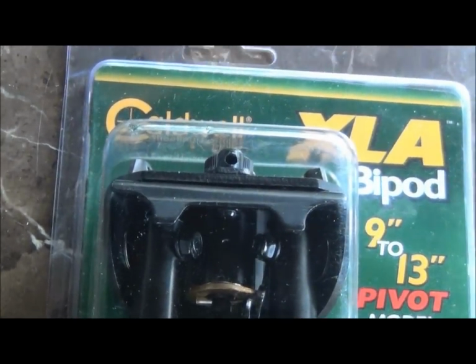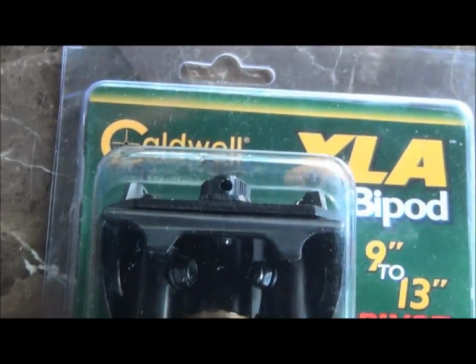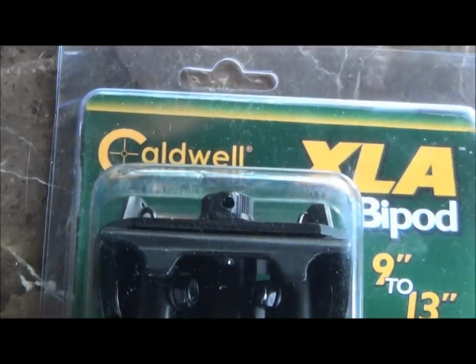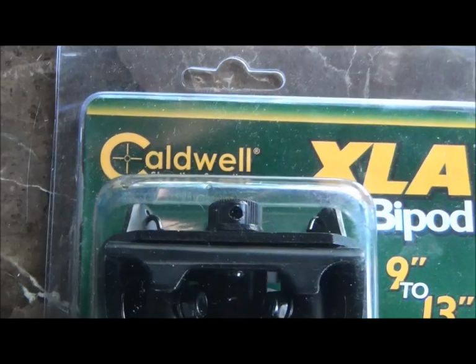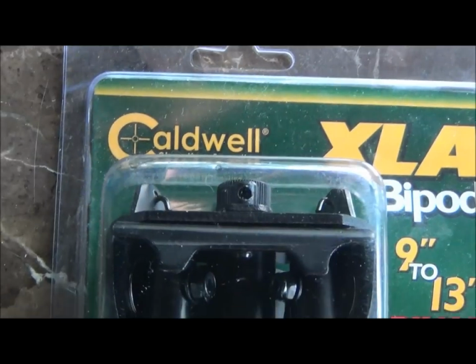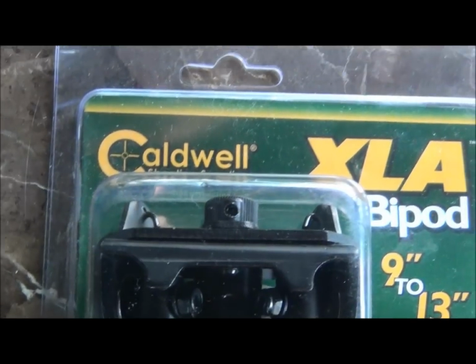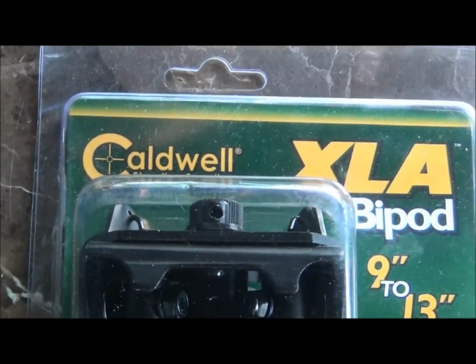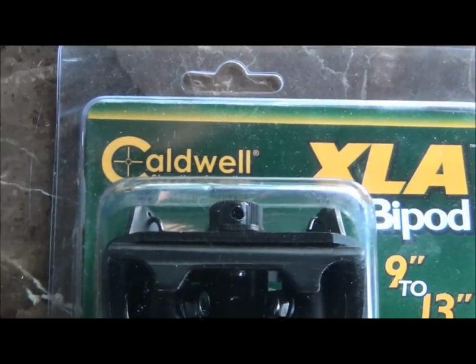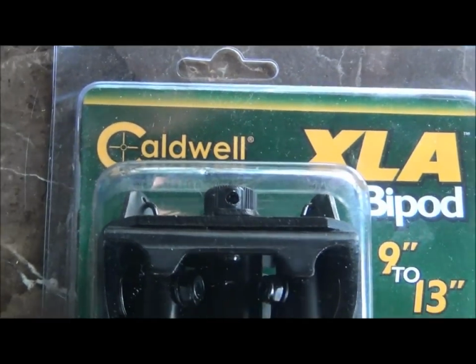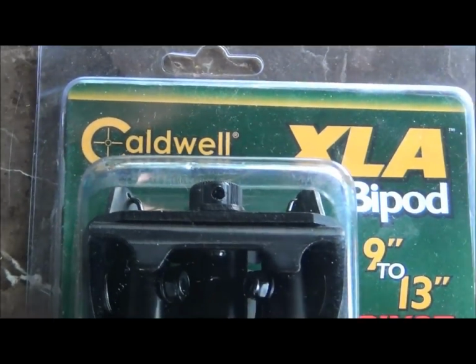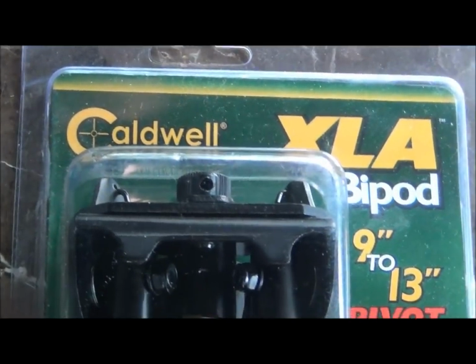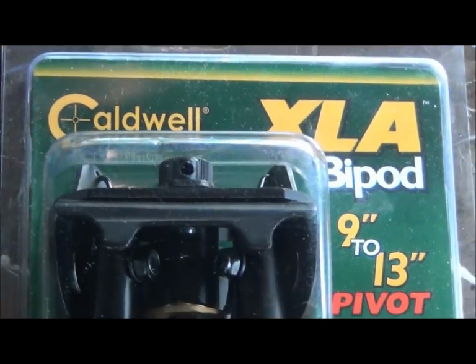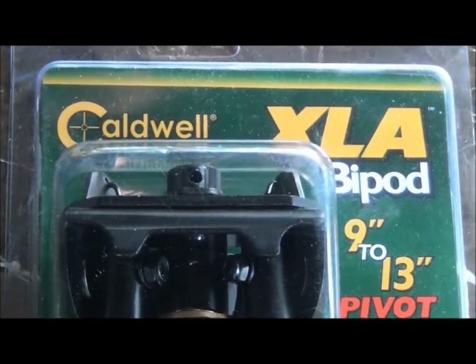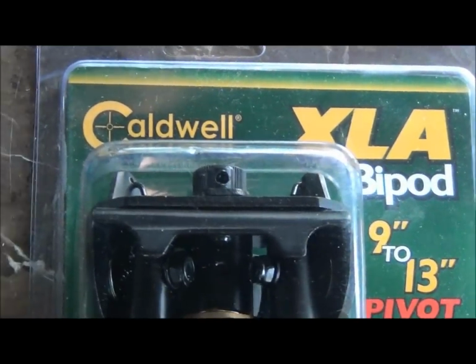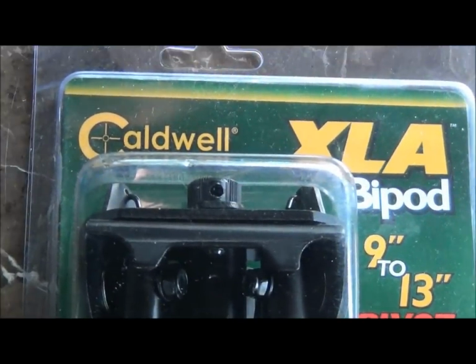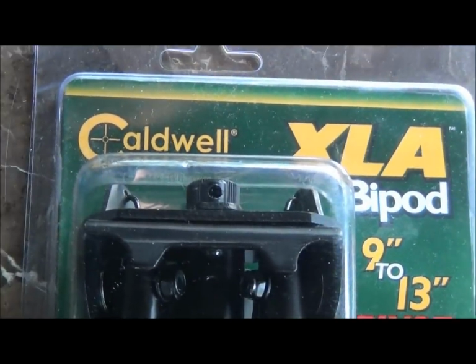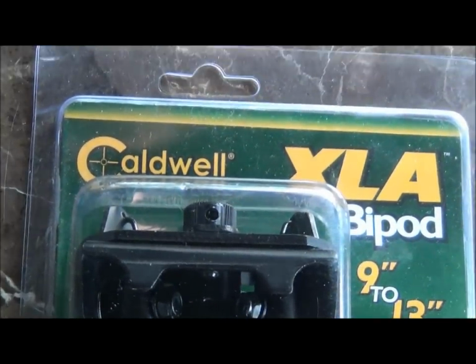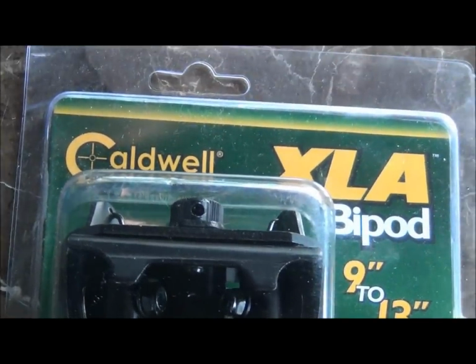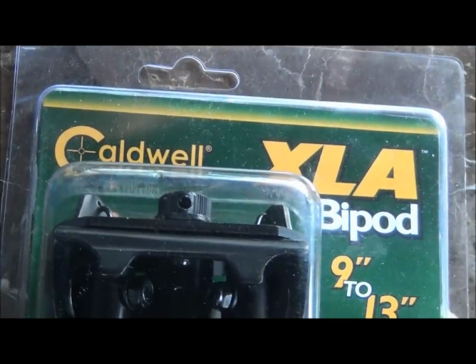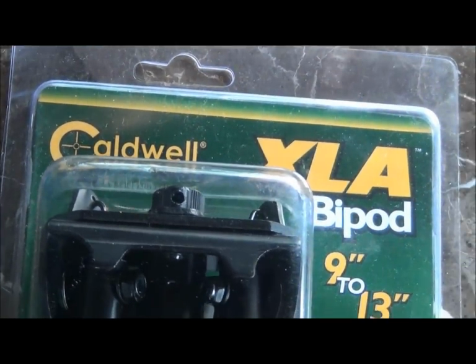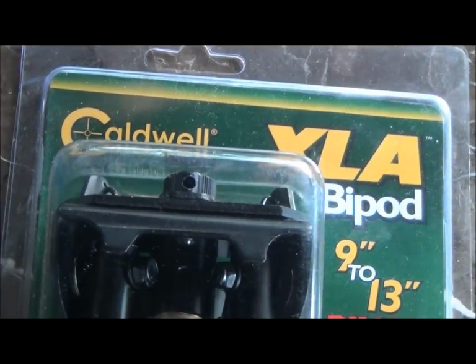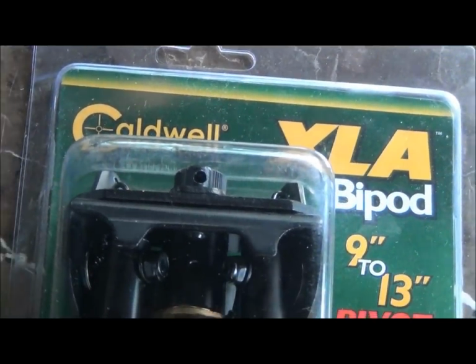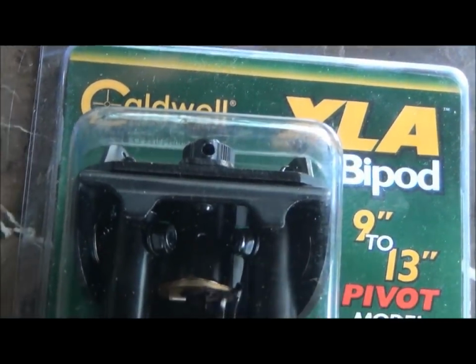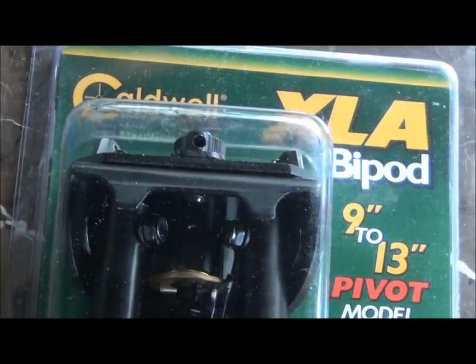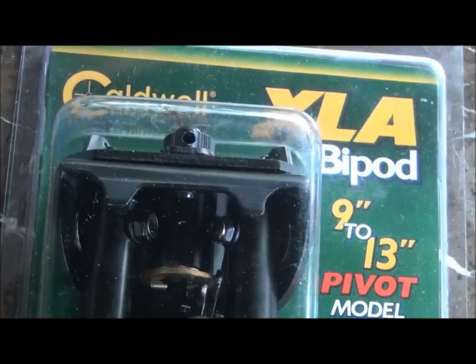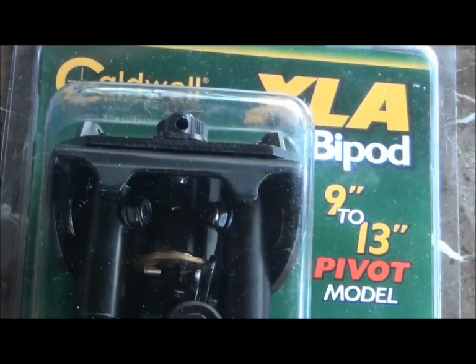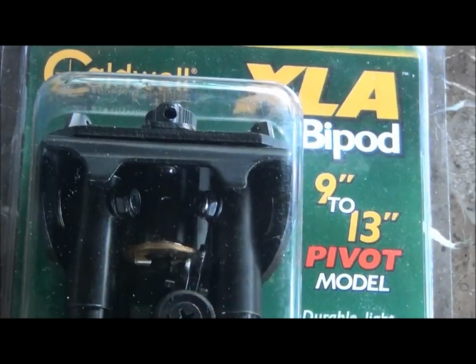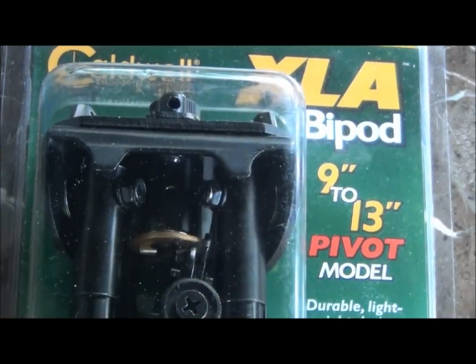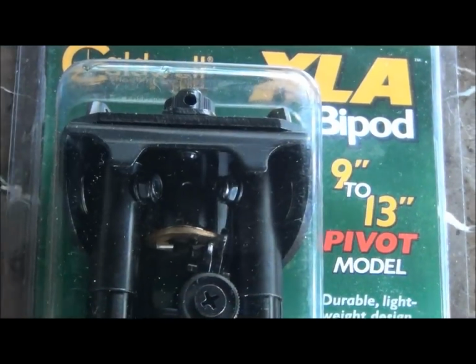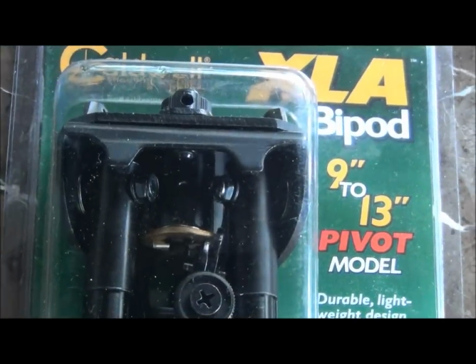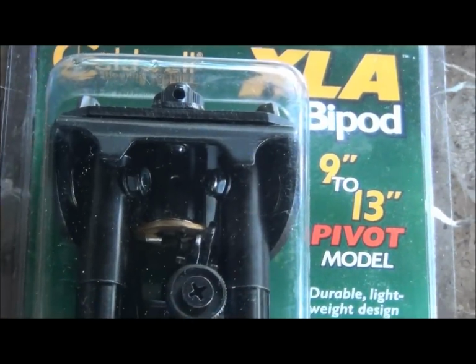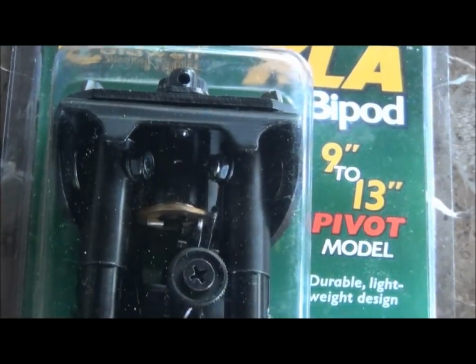I've been wanting one for a while. I wasn't worried about the brand name, but we'll see how this one goes. Let's take a look at how it goes on the rifle.